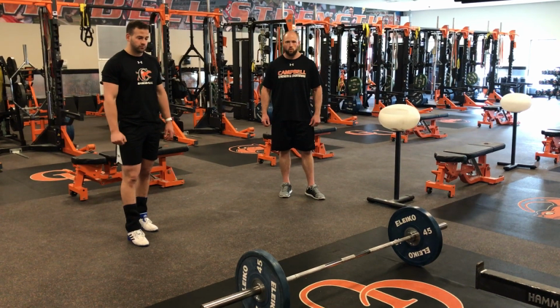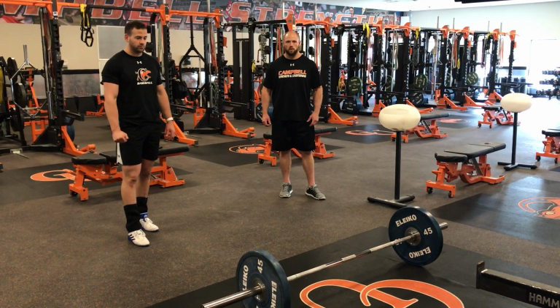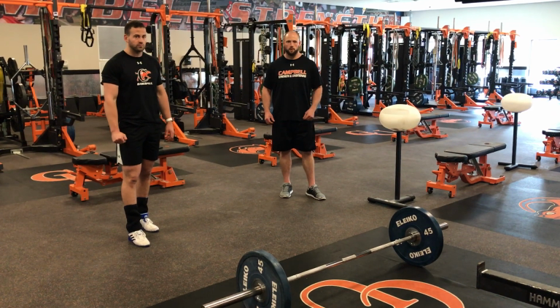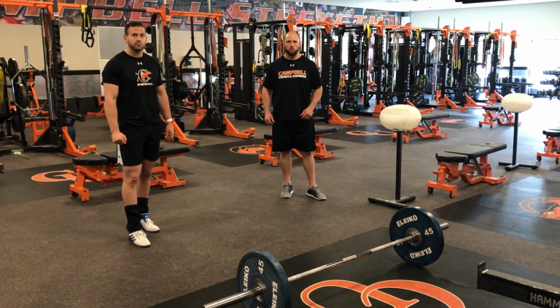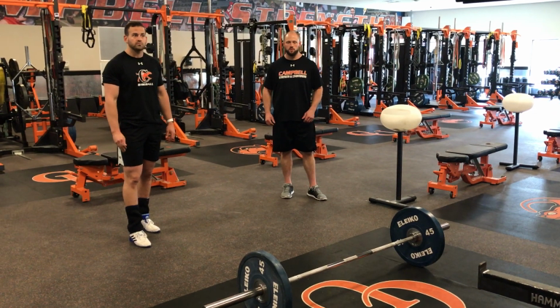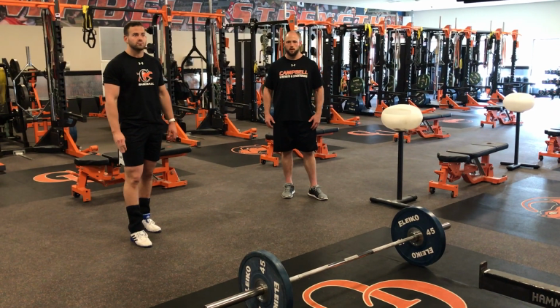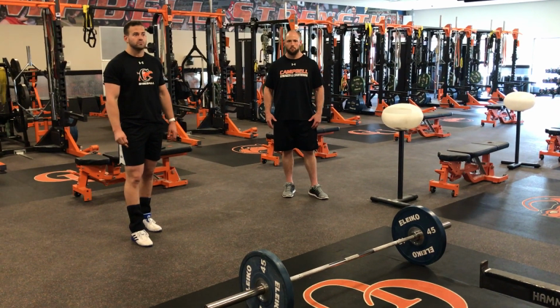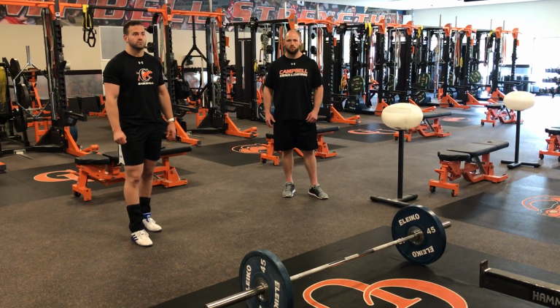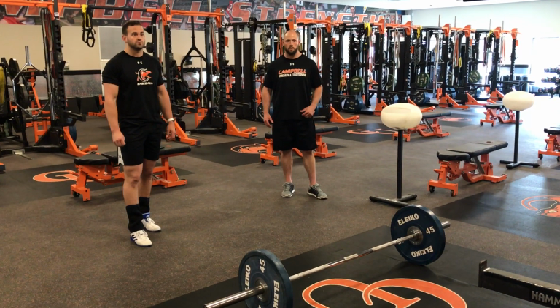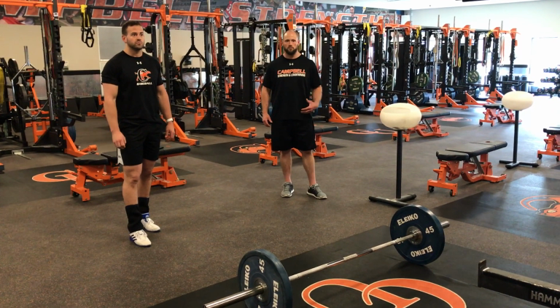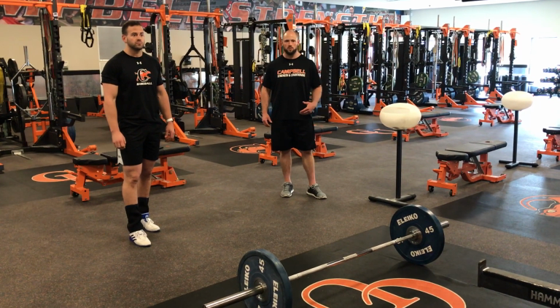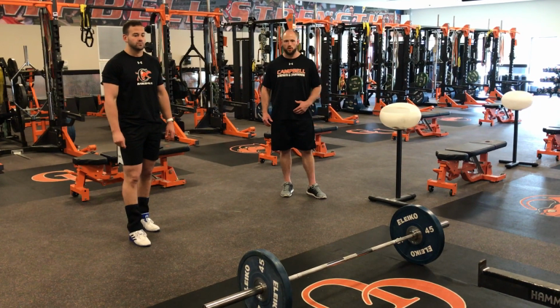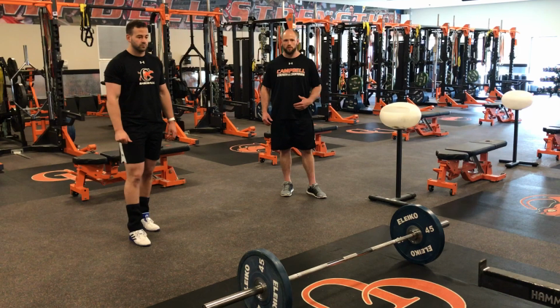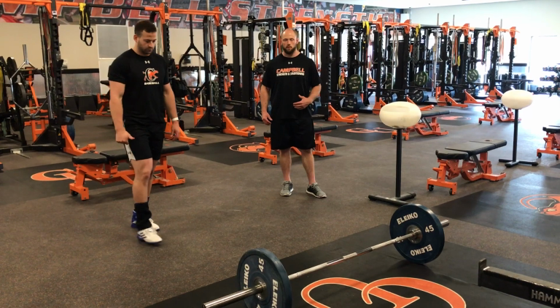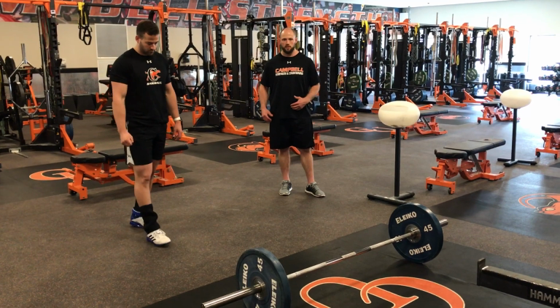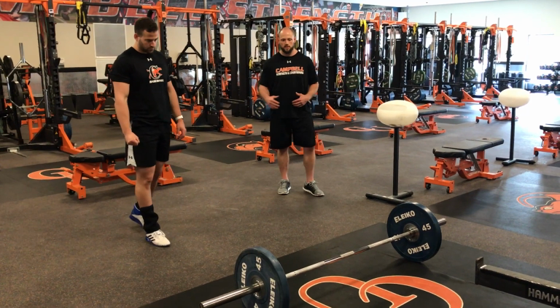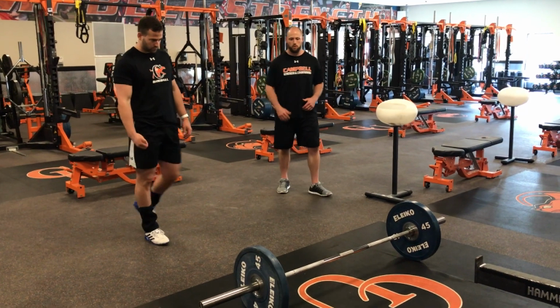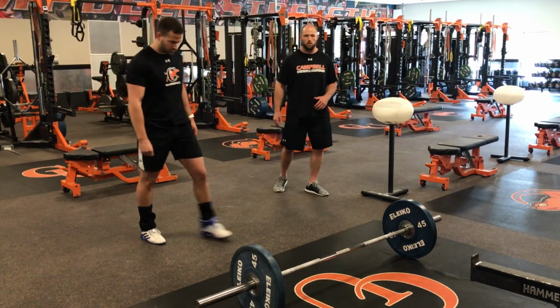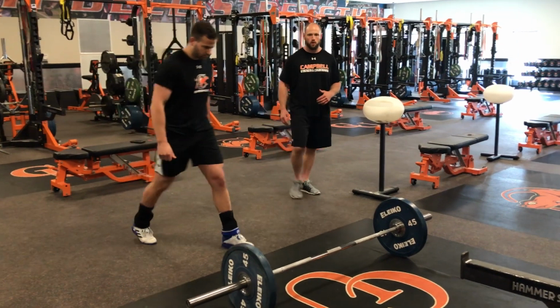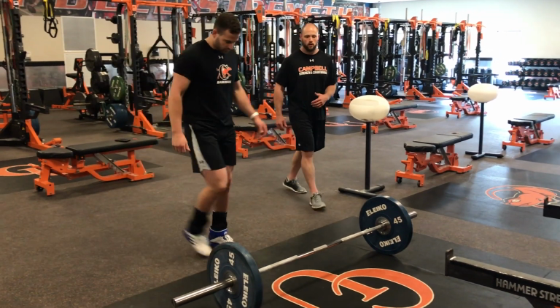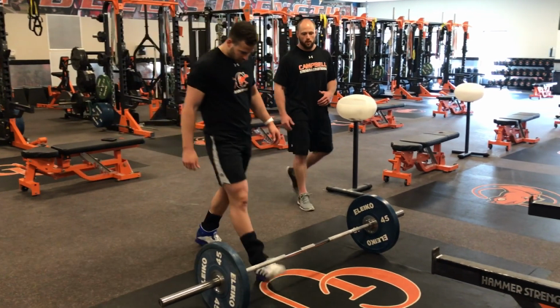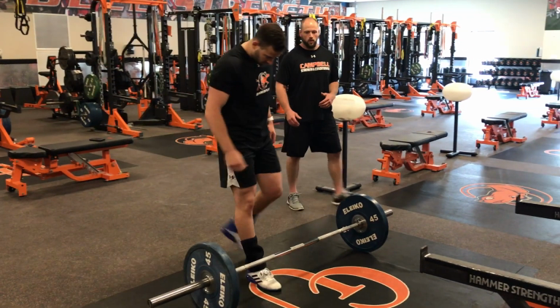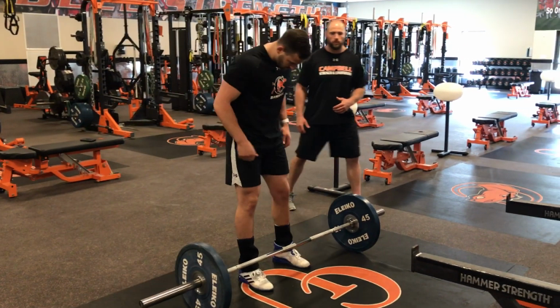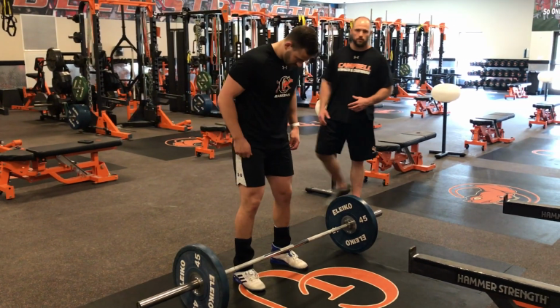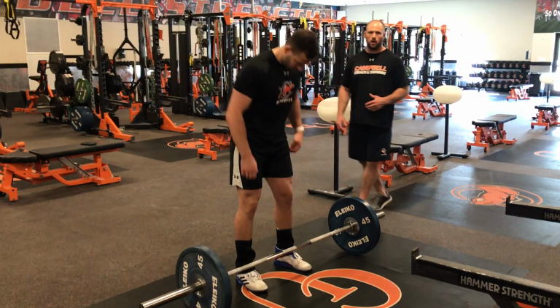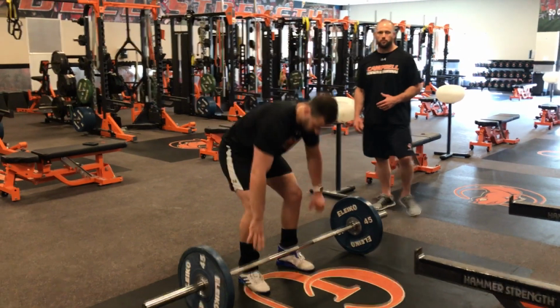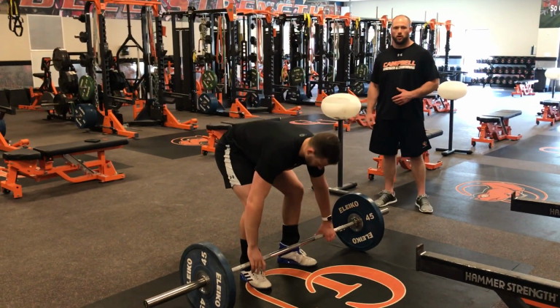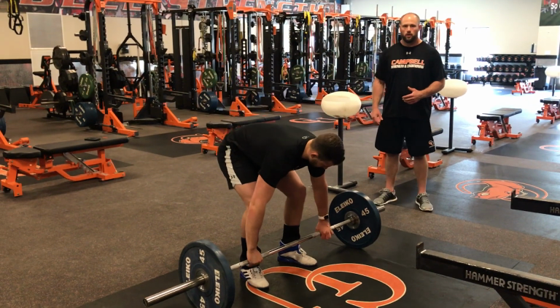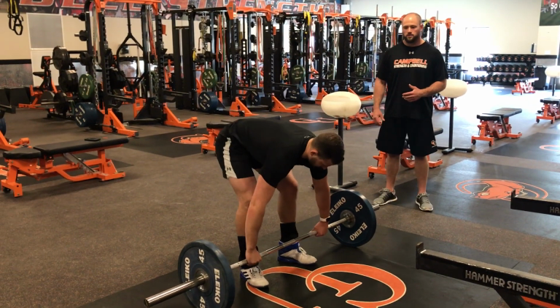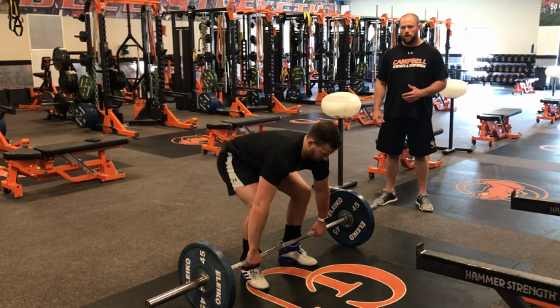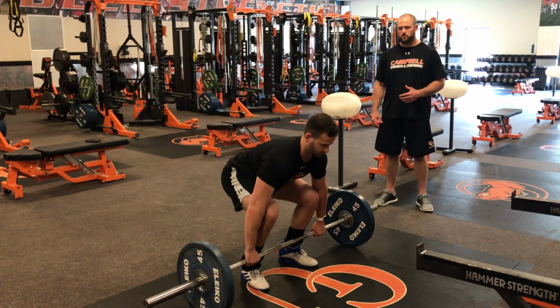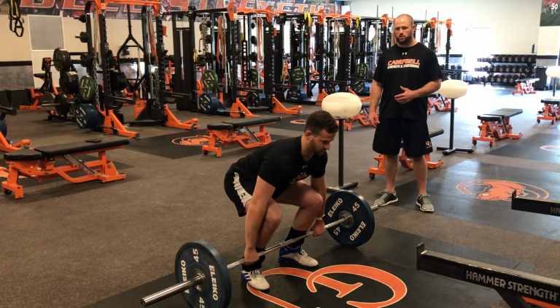One of our clean progression movements is going to be pulling from above the knee — we're going to clean from above the knee. Matt's going to approach the bar and deadlift it off the floor into that power position.